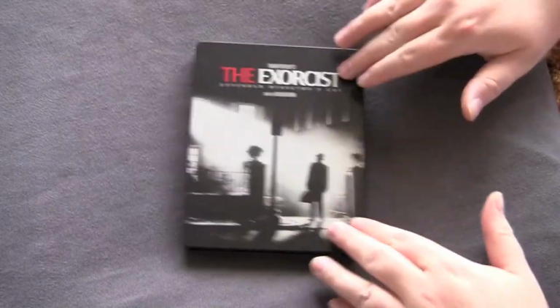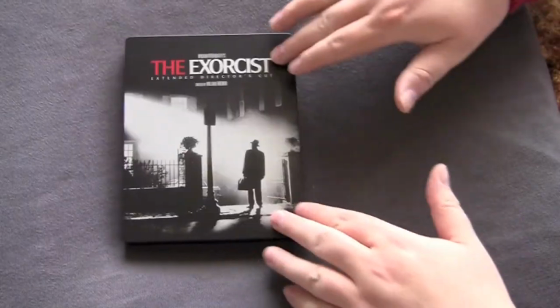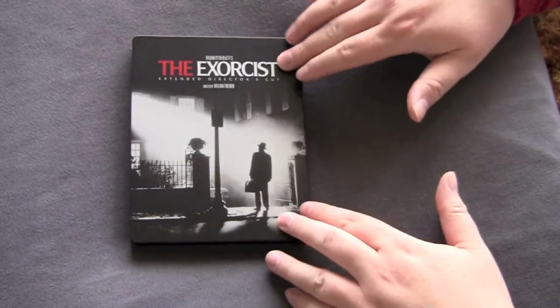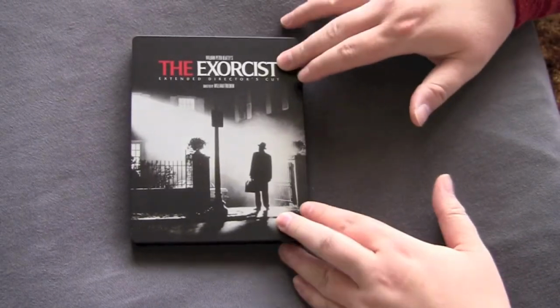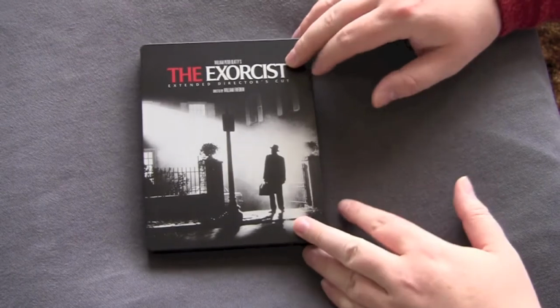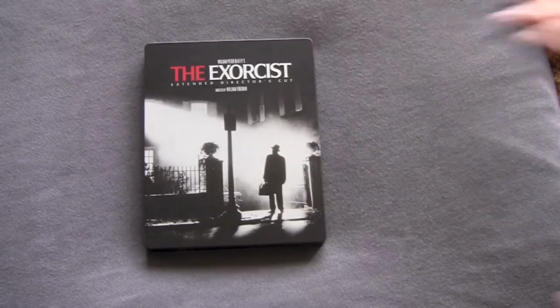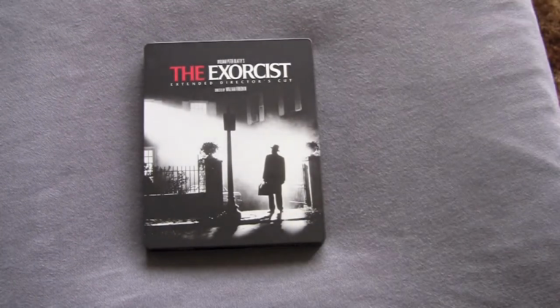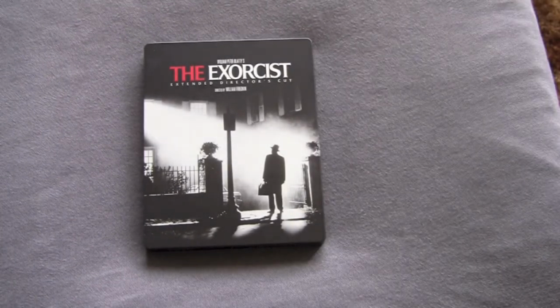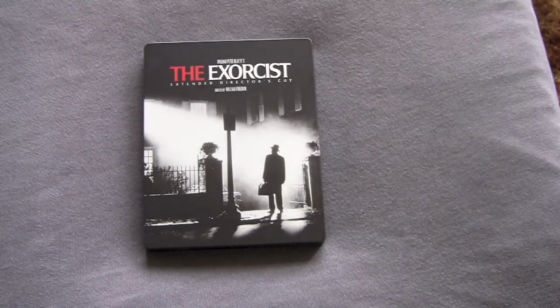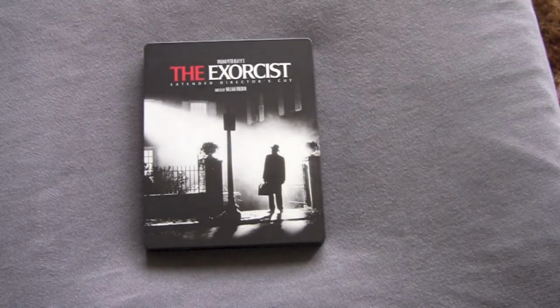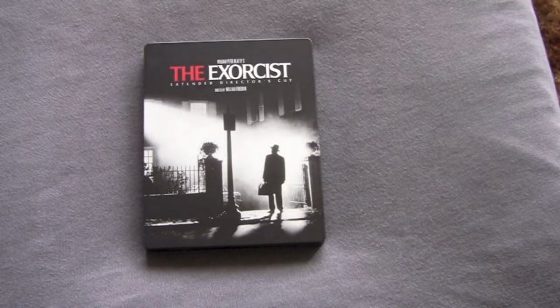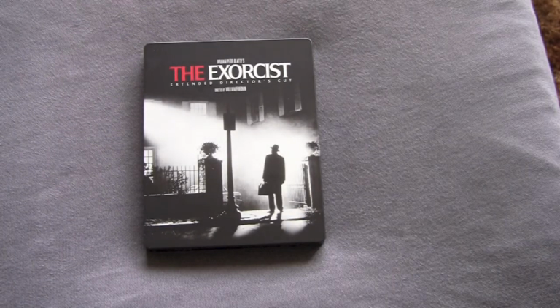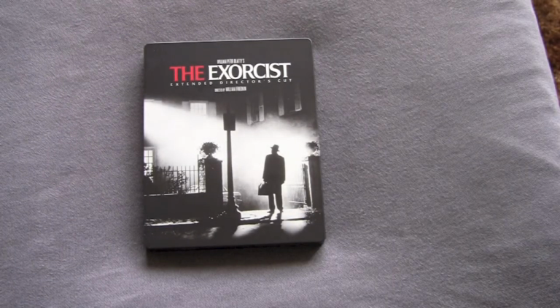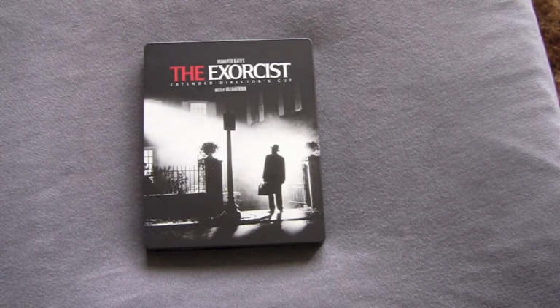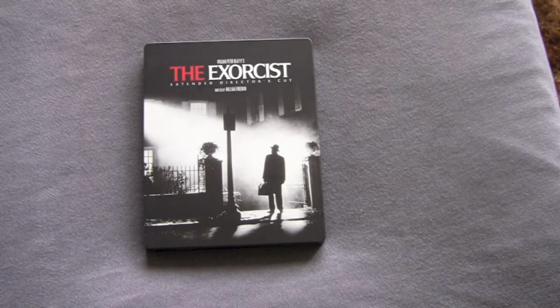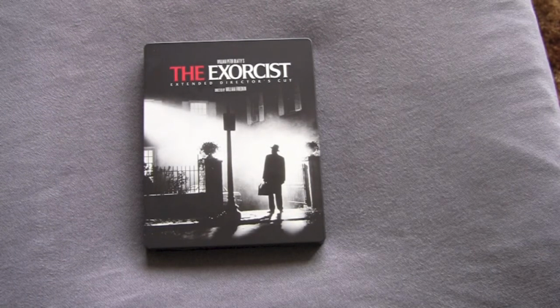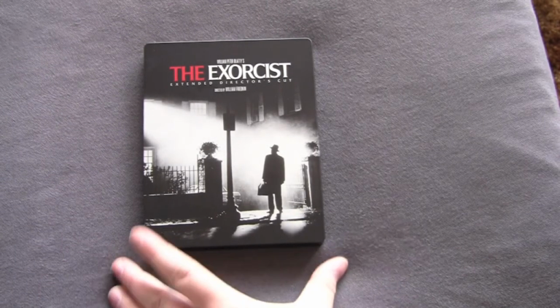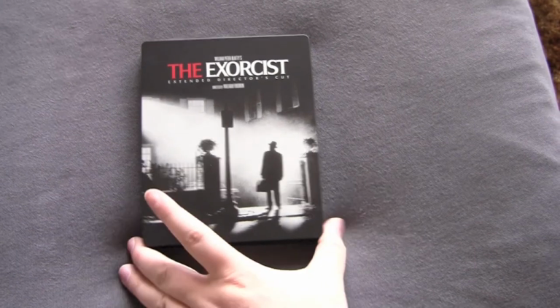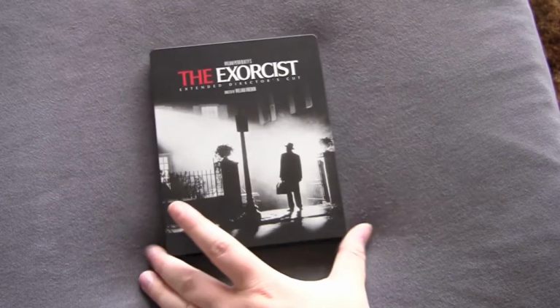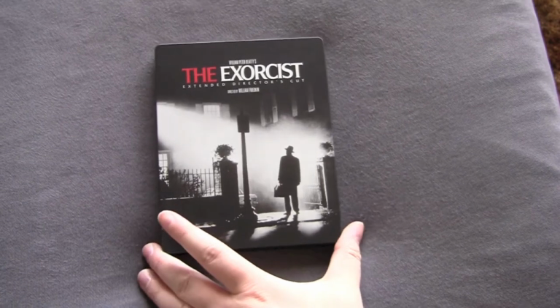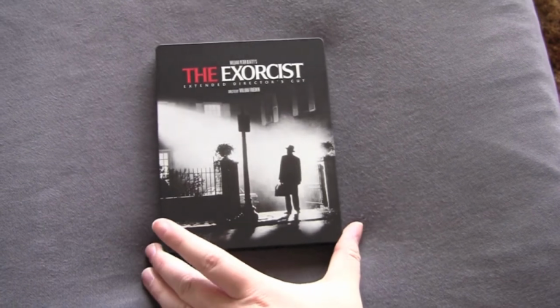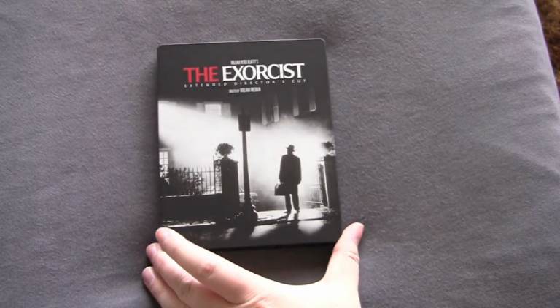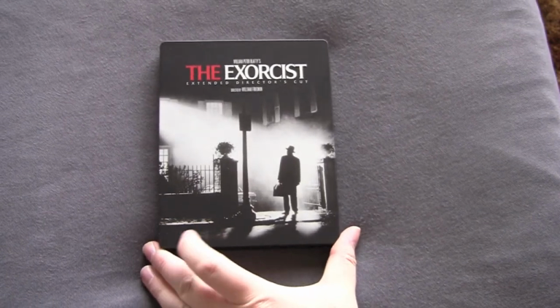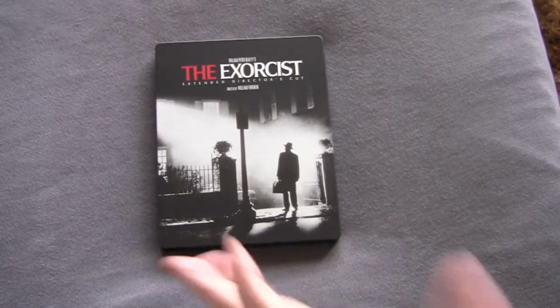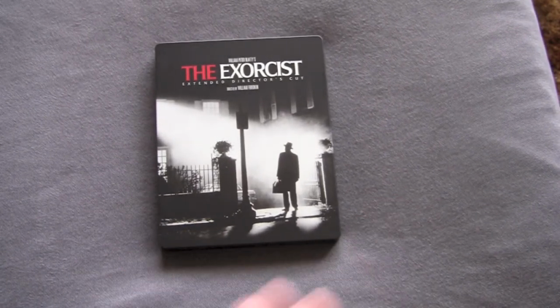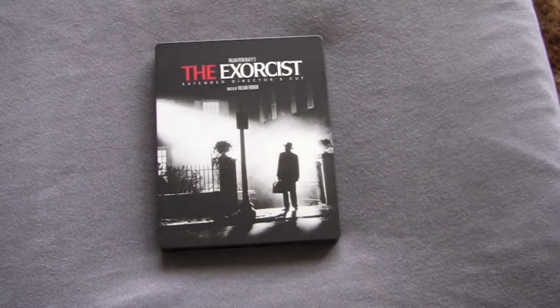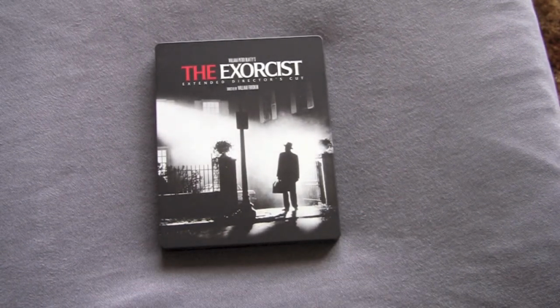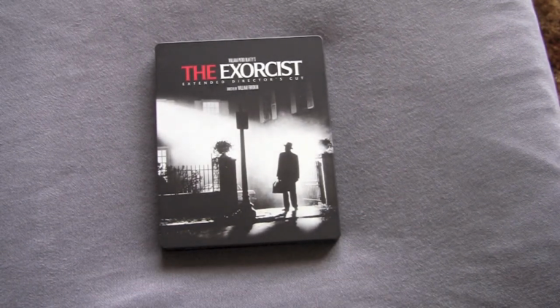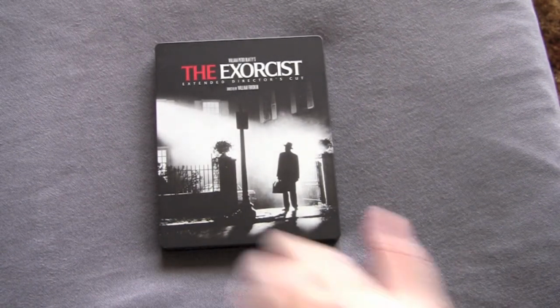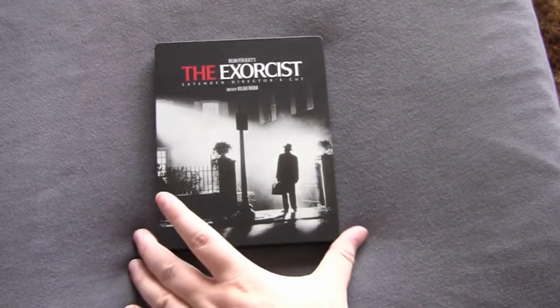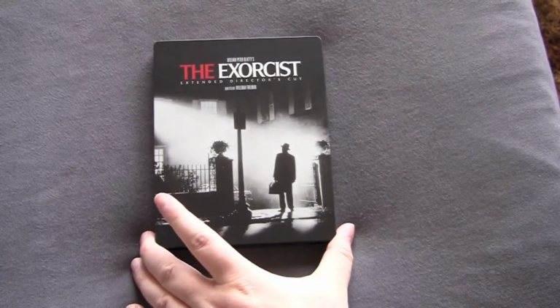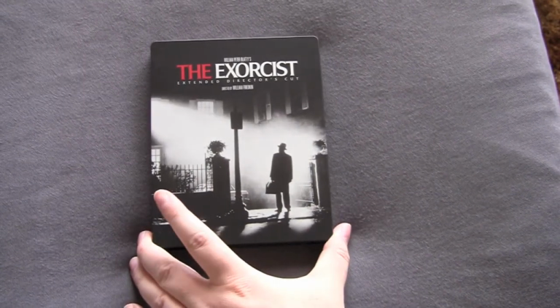So that's it for The Exorcist. Go out and get it — I don't know how rare or not rare this is. It just showed up in the mail for me, a gift from a family member. But fucking awesome, man. I love it. The Exorcist.